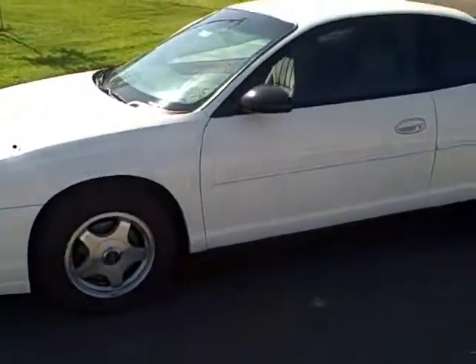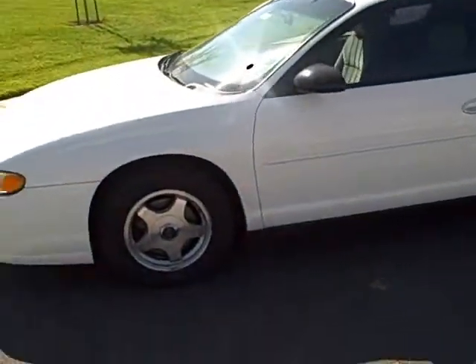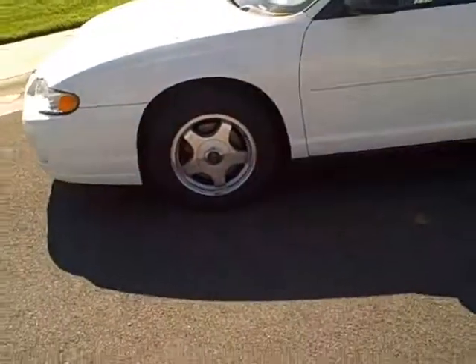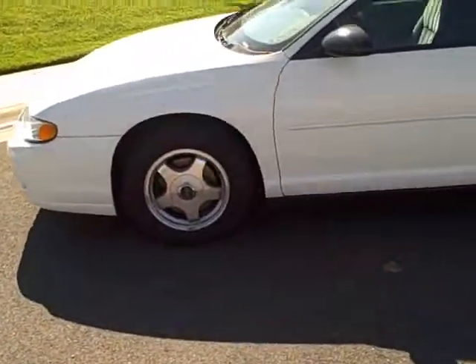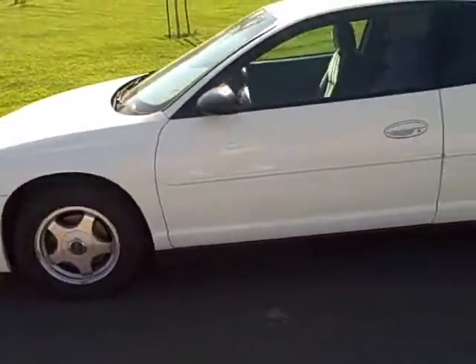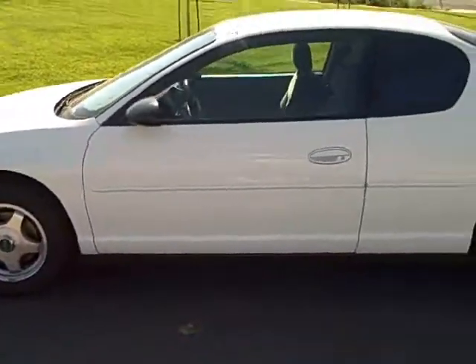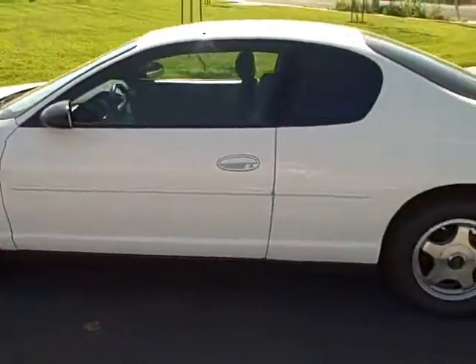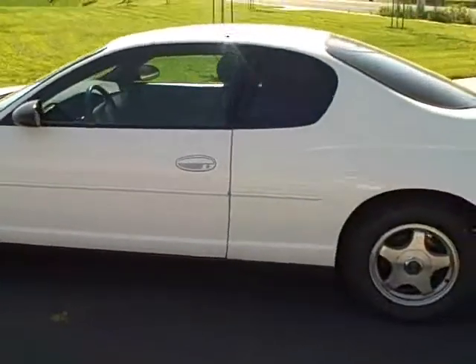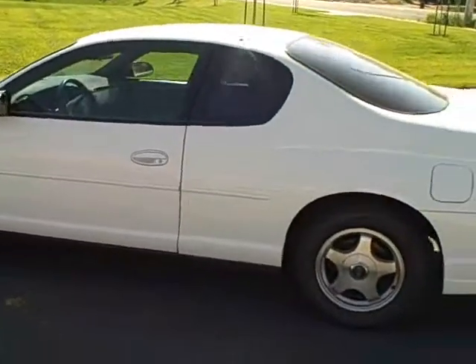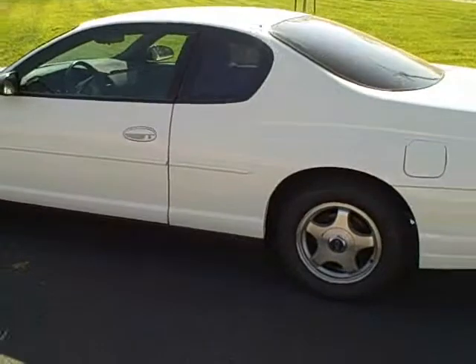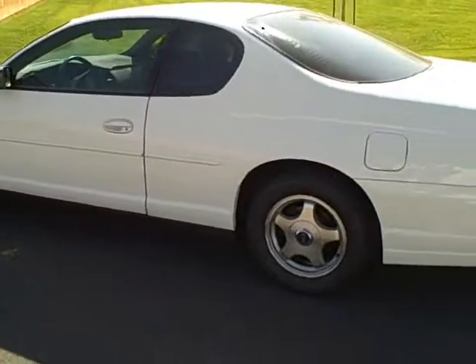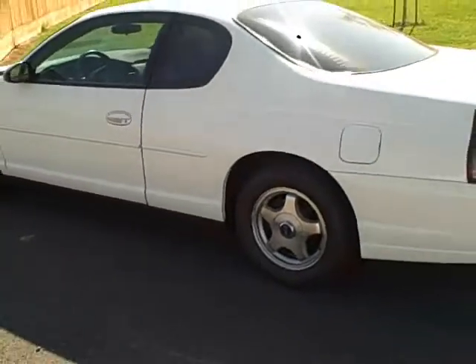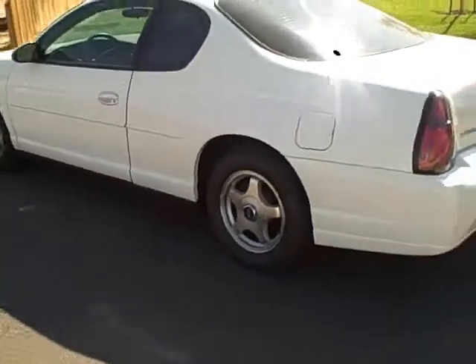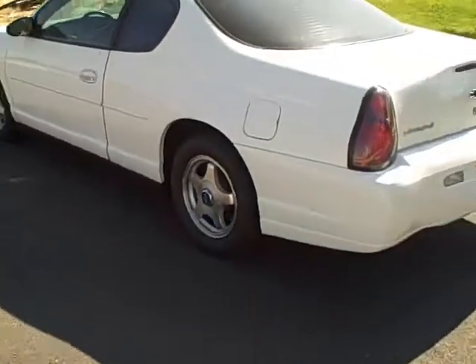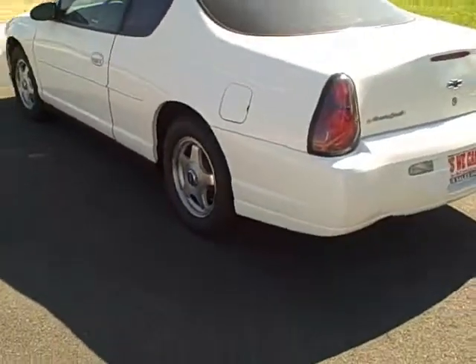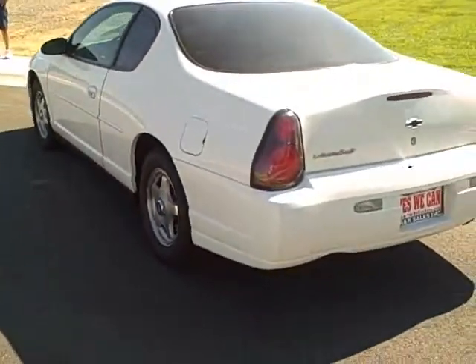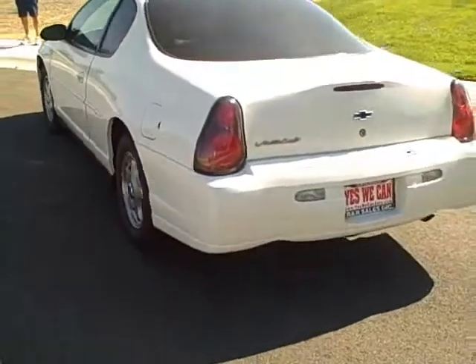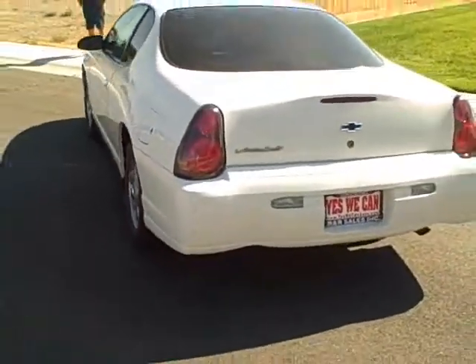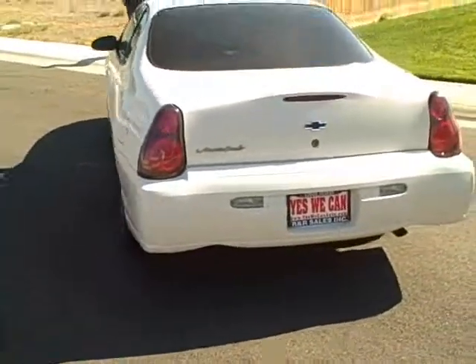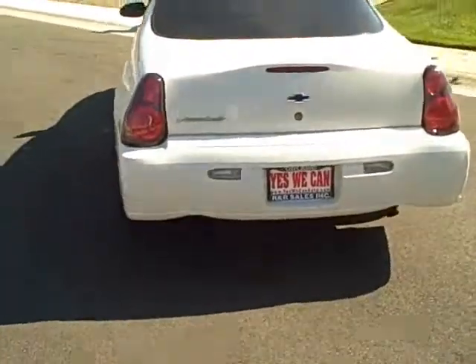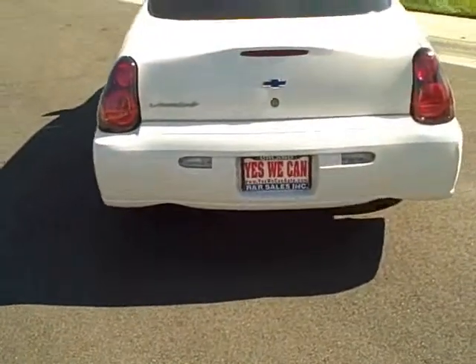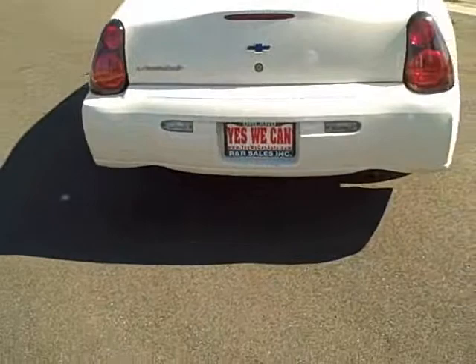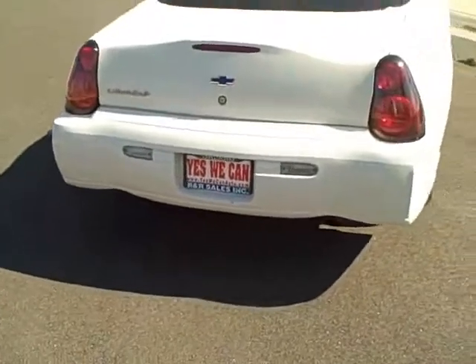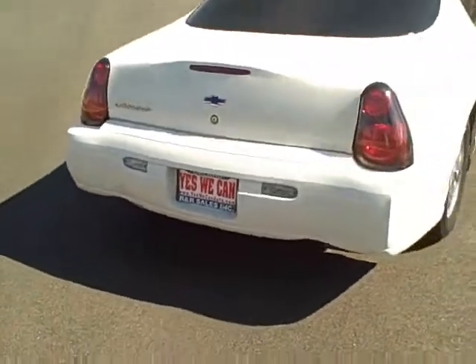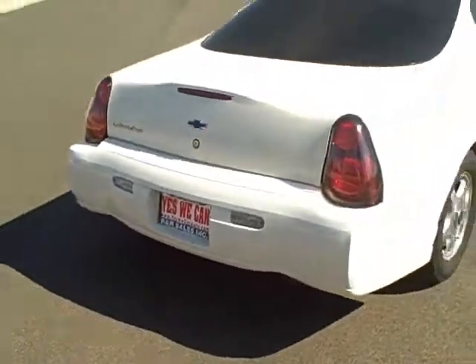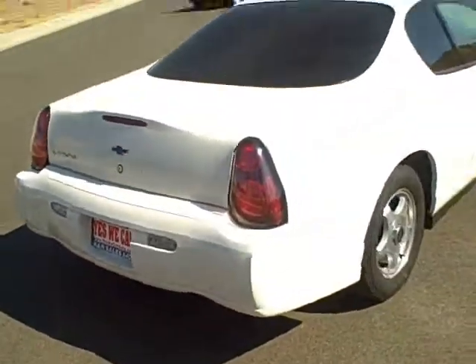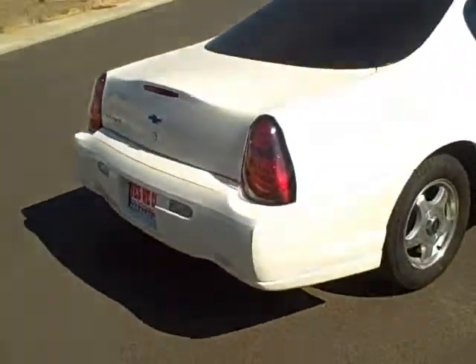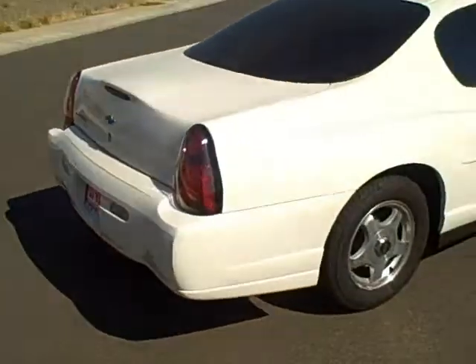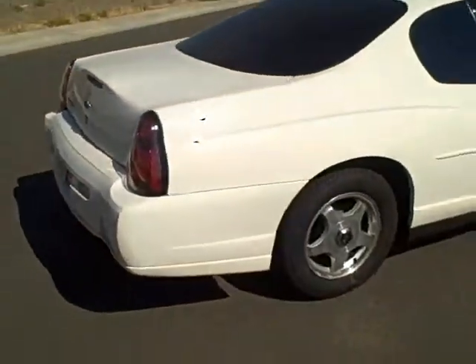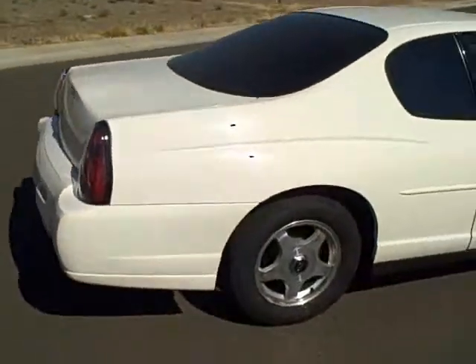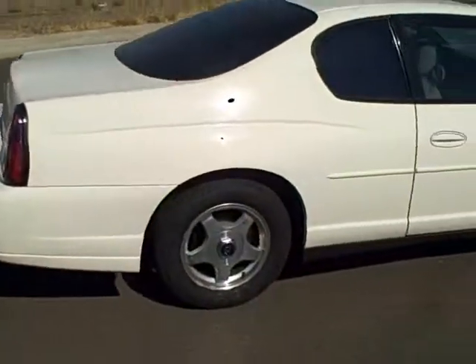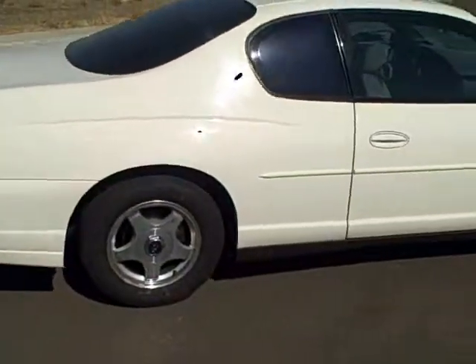Tinted windows, beautiful alloy wheels. Man, these things are getting hard to find out on the used market. Paint's in good condition. You don't see too many 2004's out there.